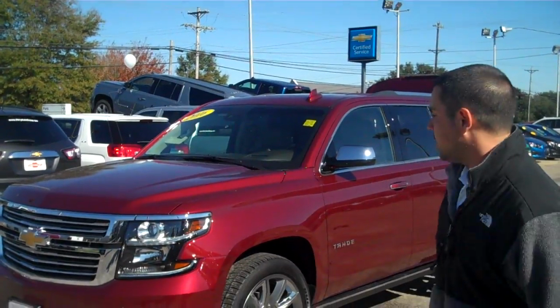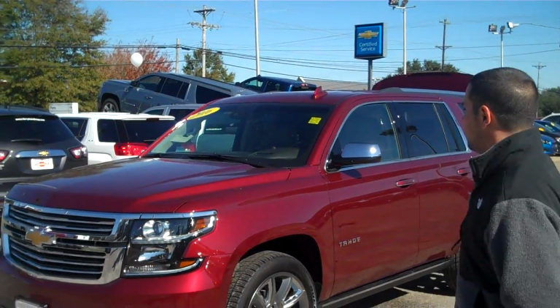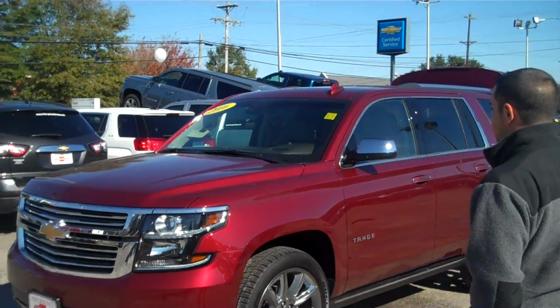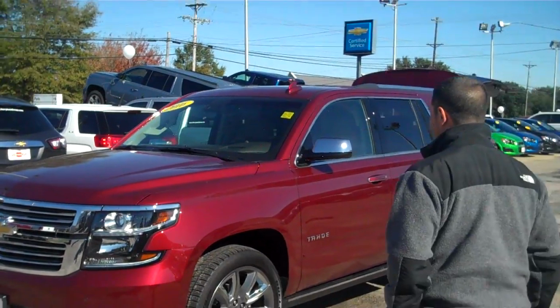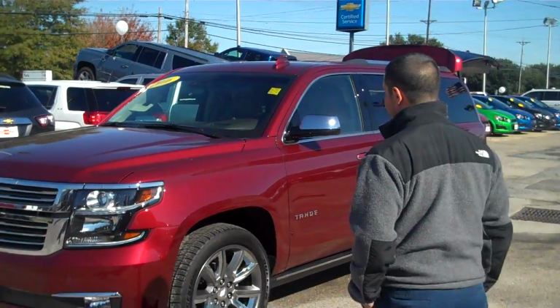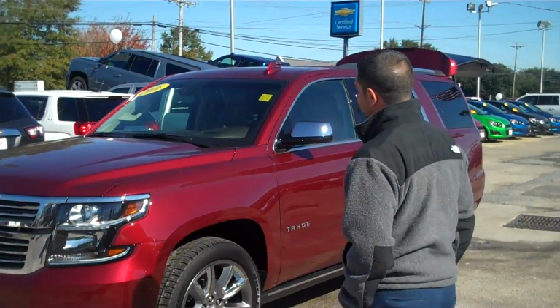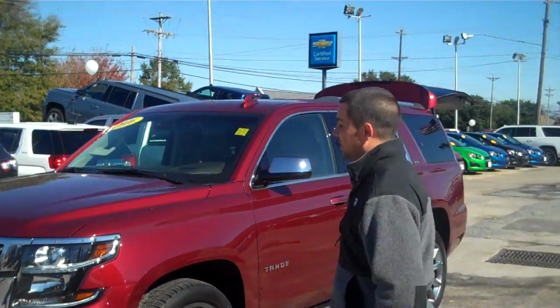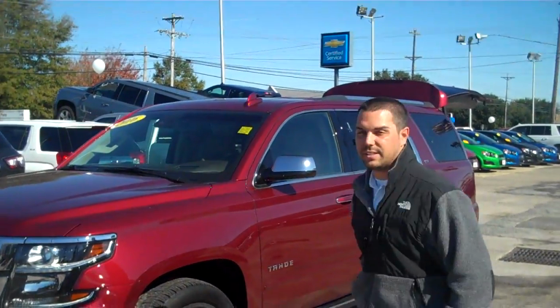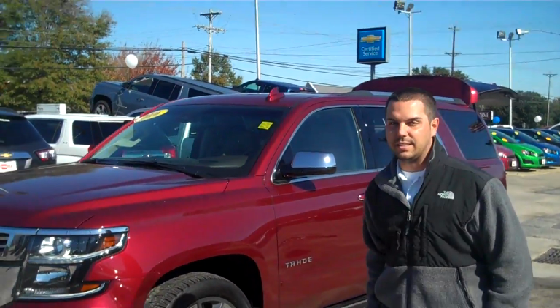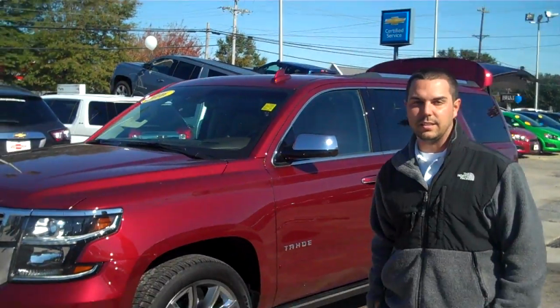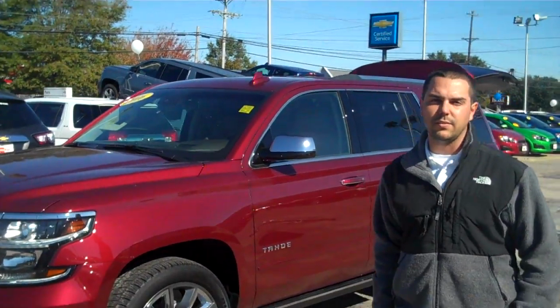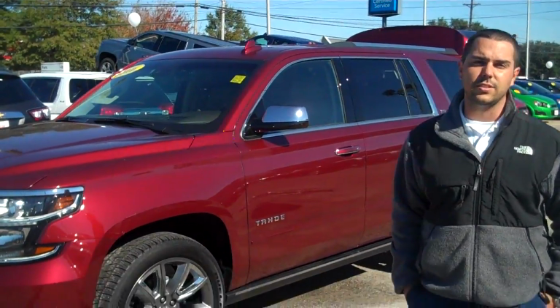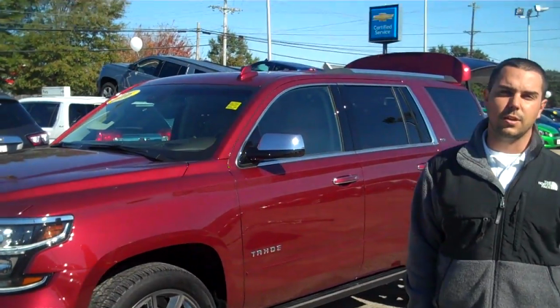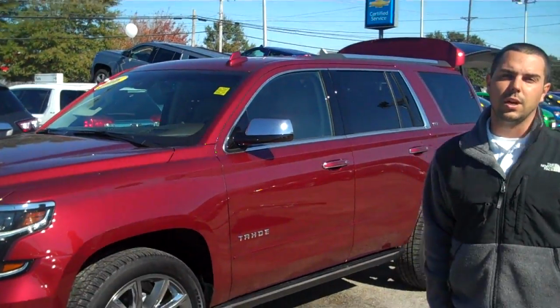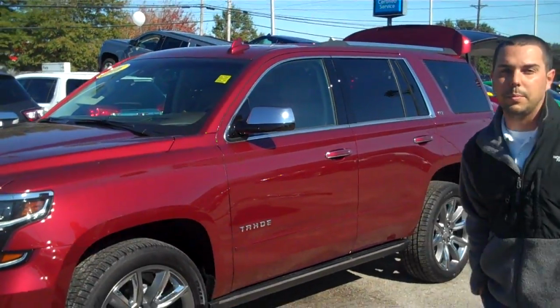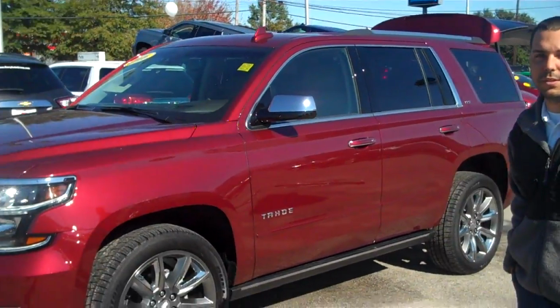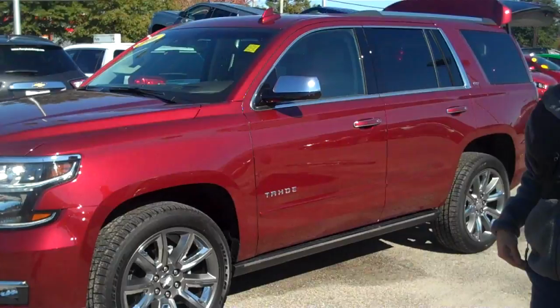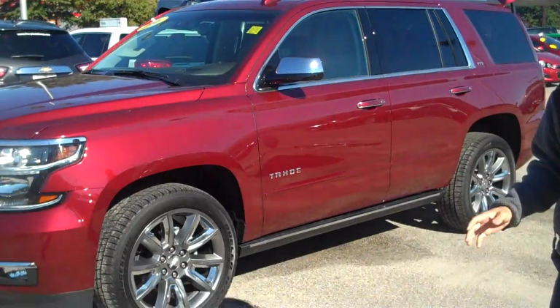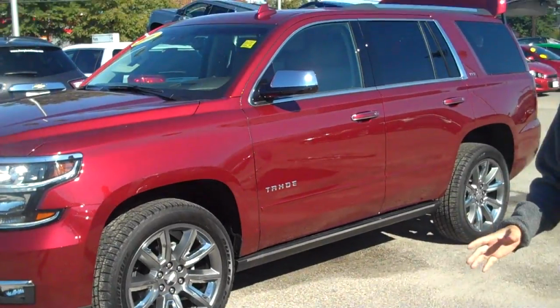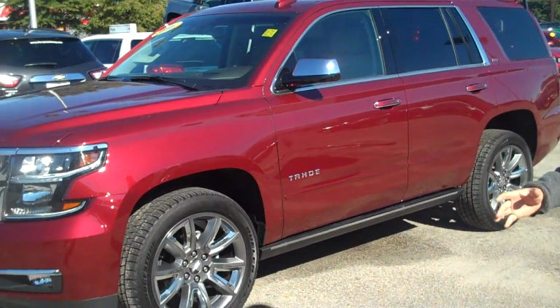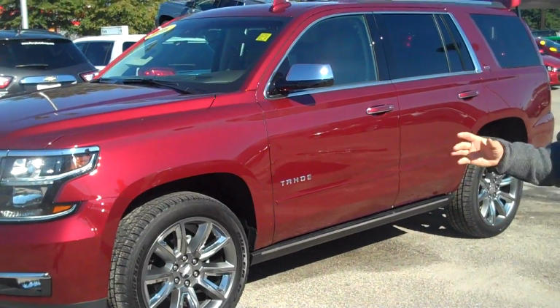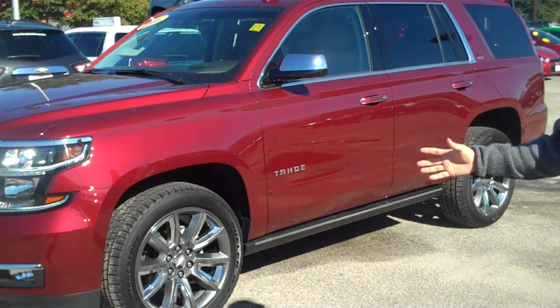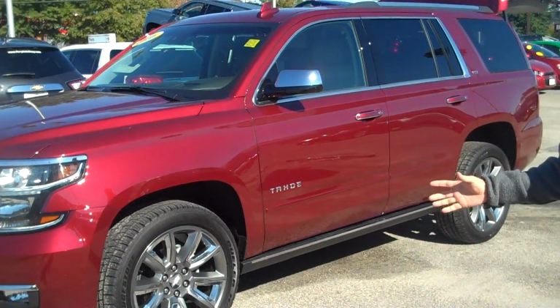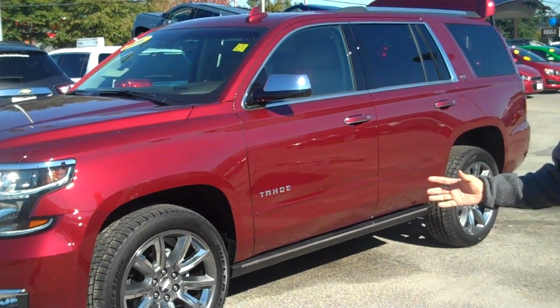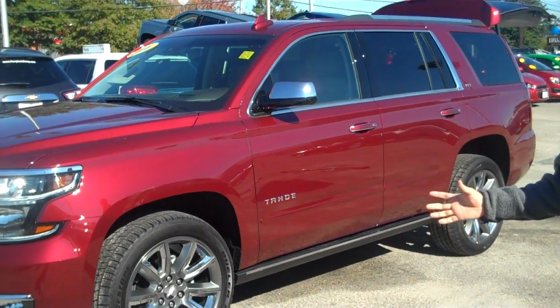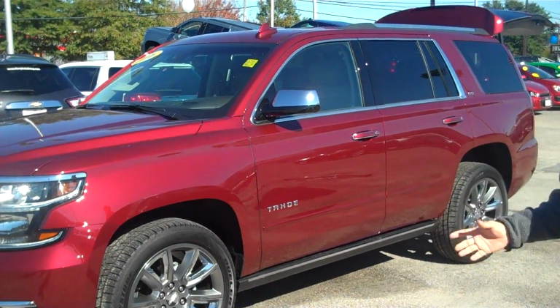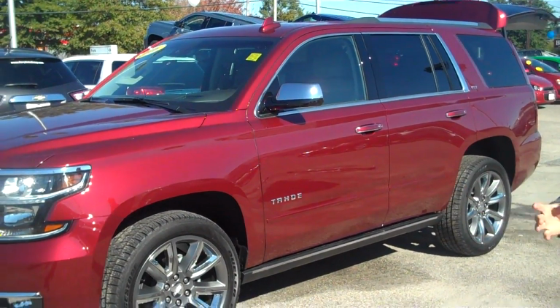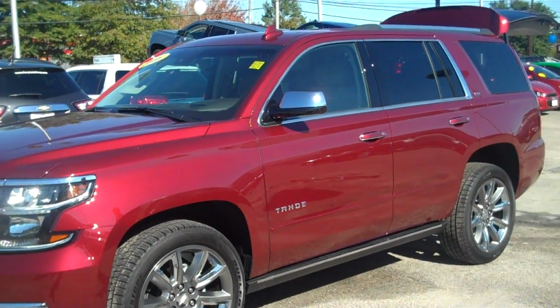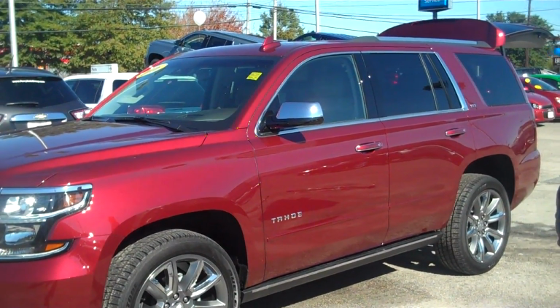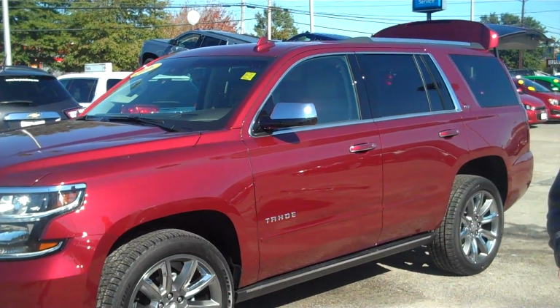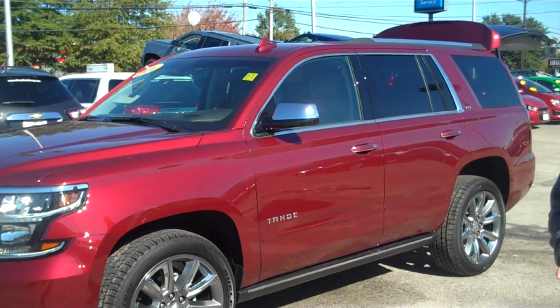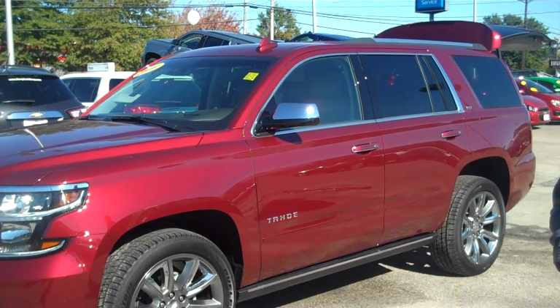This one is a 2016 LTZ. The 2017s are going to be called Premiers — just know that if you see a 2017 and see Premier, it's the same thing as a 2016 LTZ.